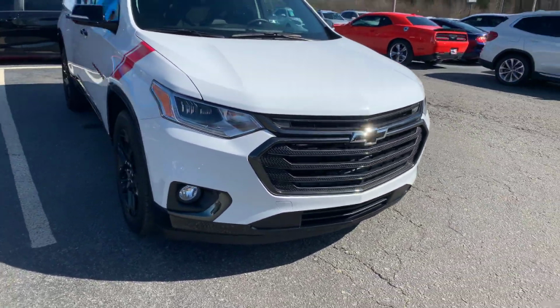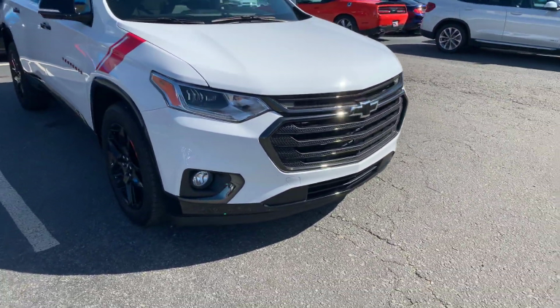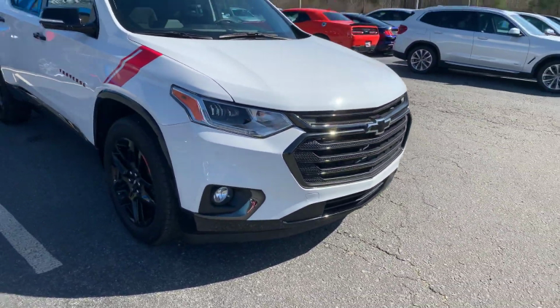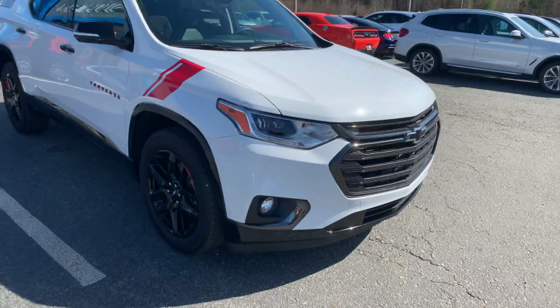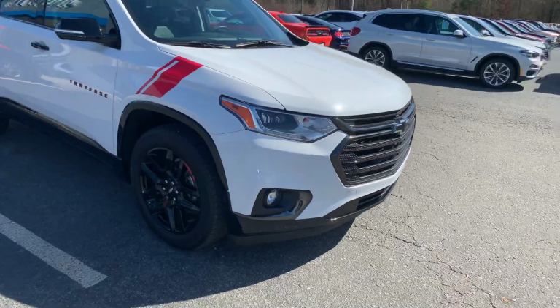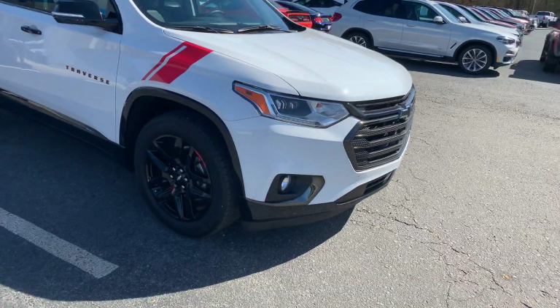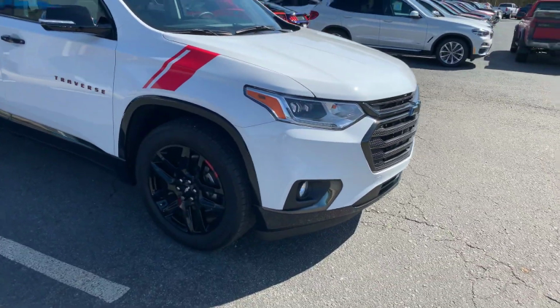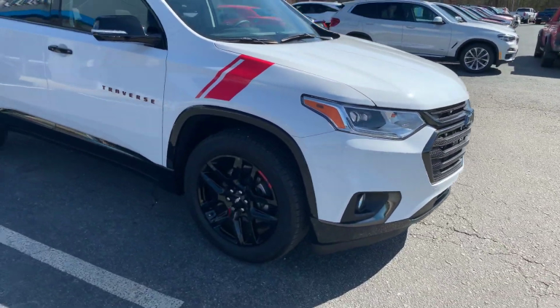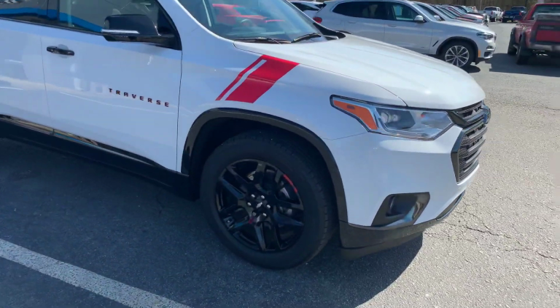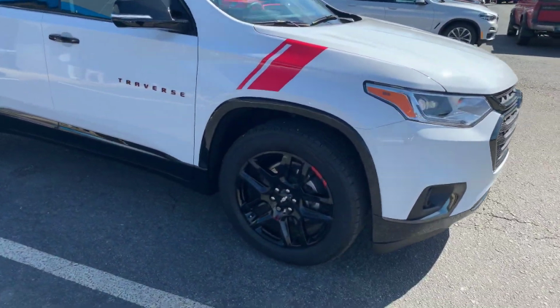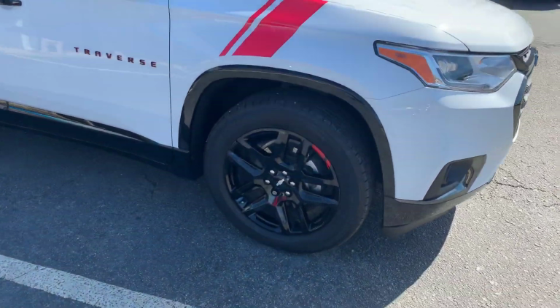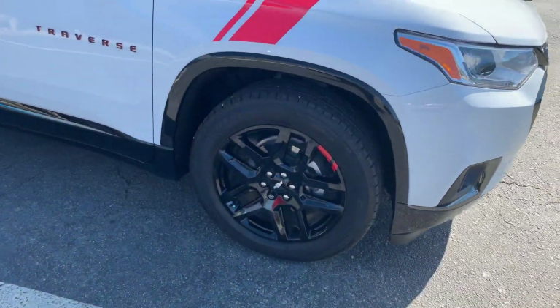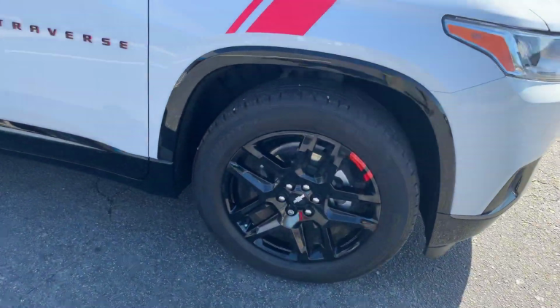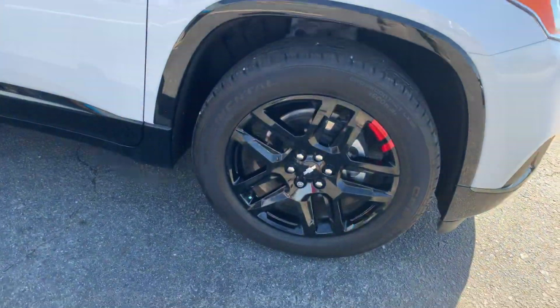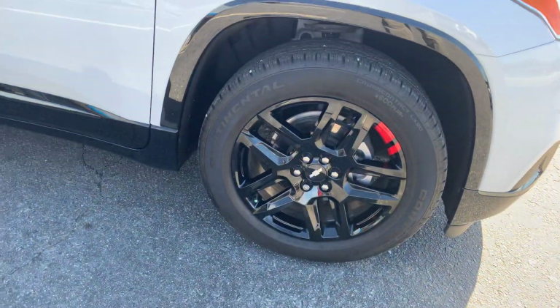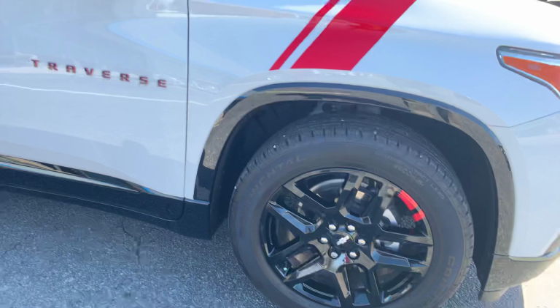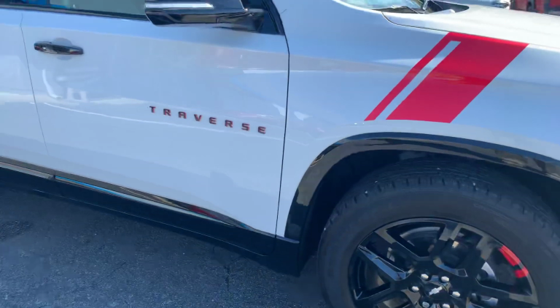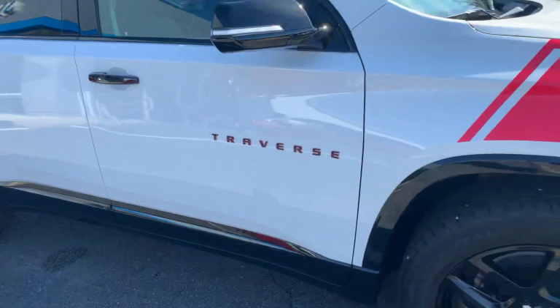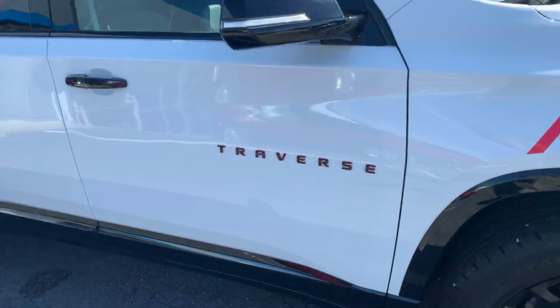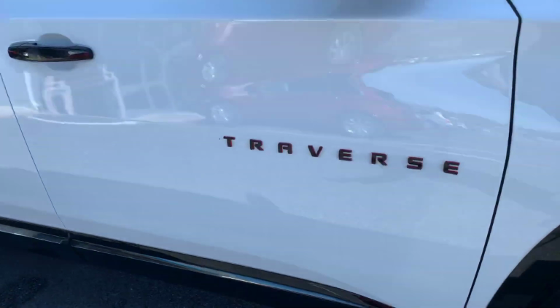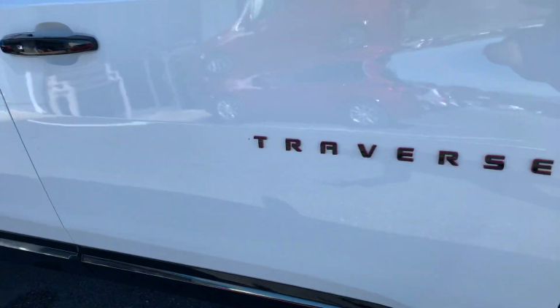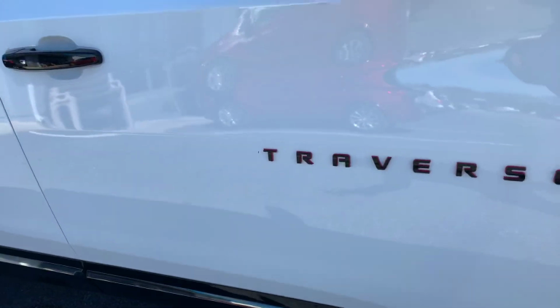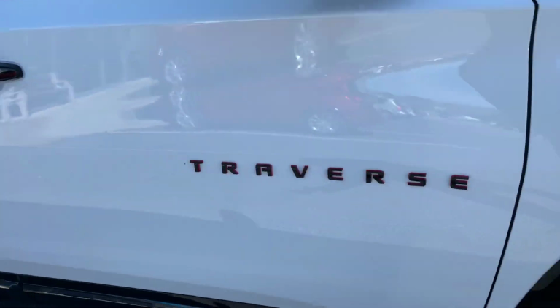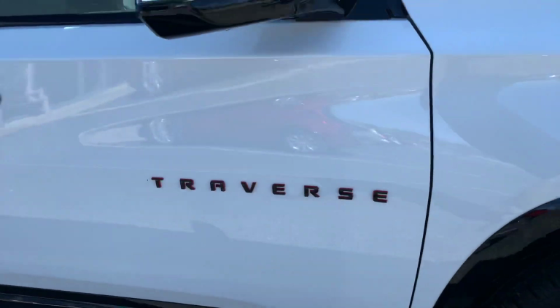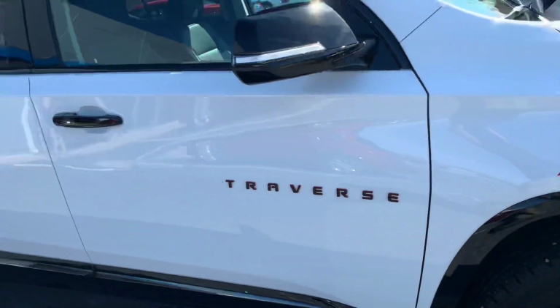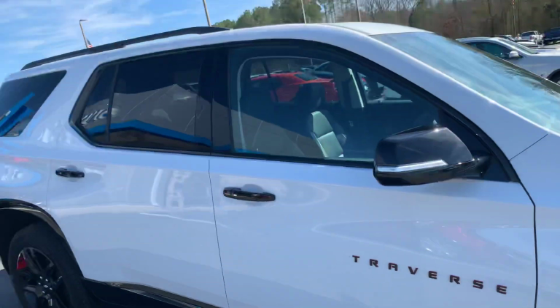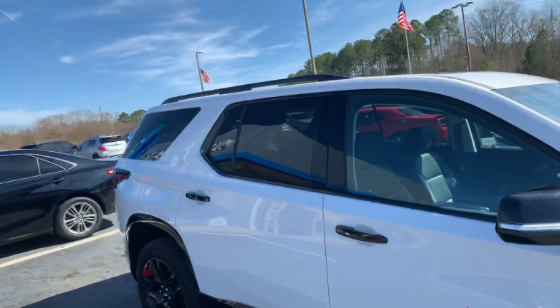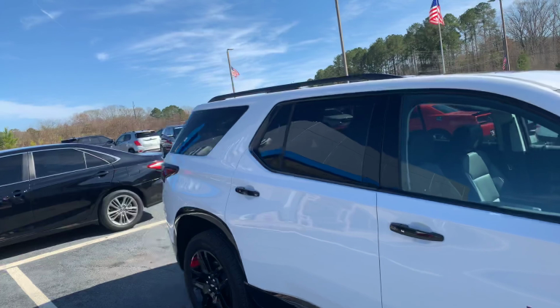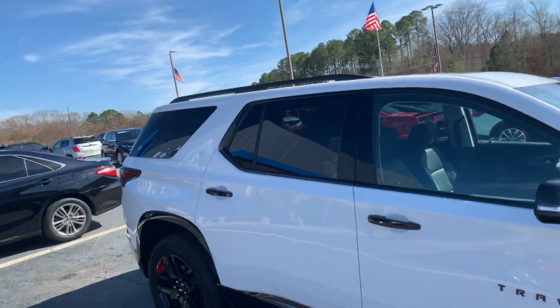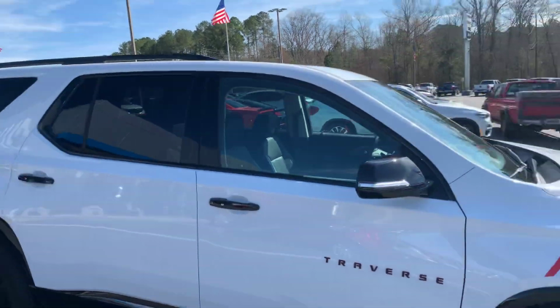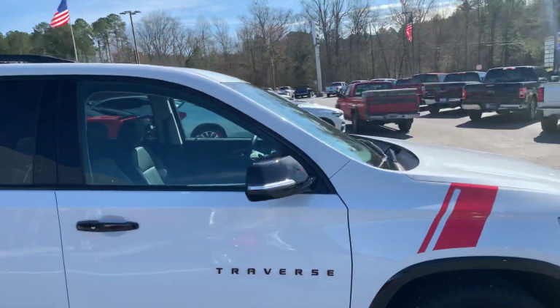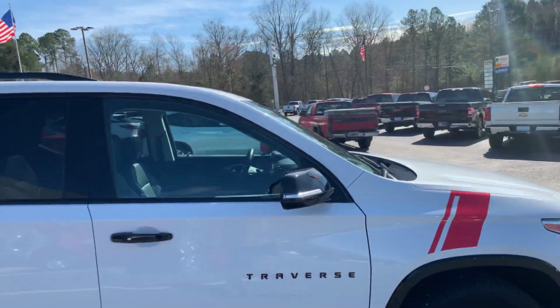Beautiful Summit White exterior — it is the Redline Edition. So it has the black wheels with the red stripes on there, black badging with the red trim, and black accents on your door handles and sides. Really nice.